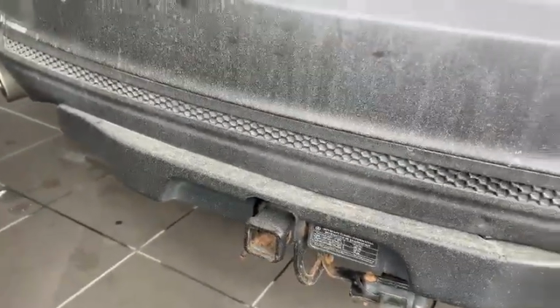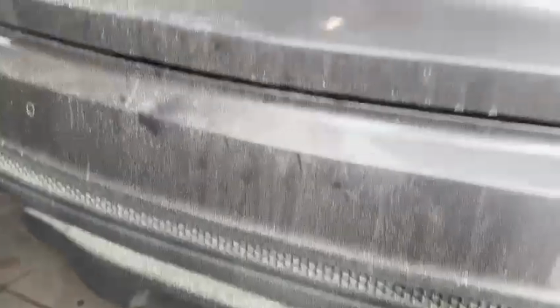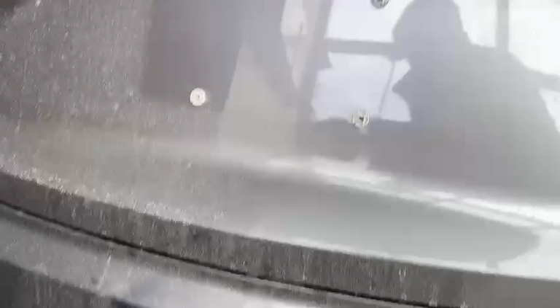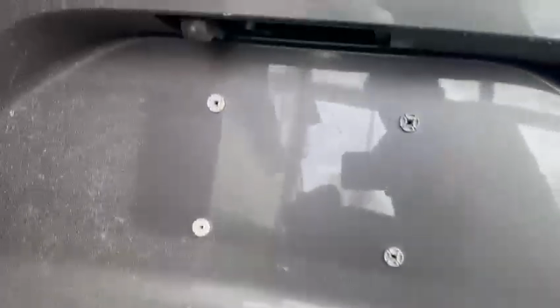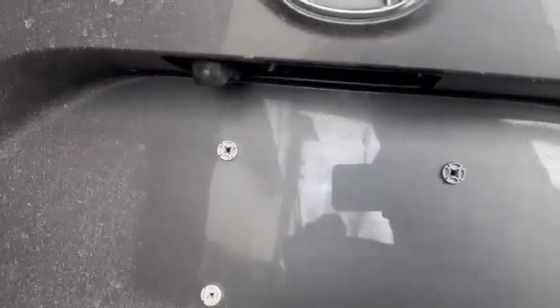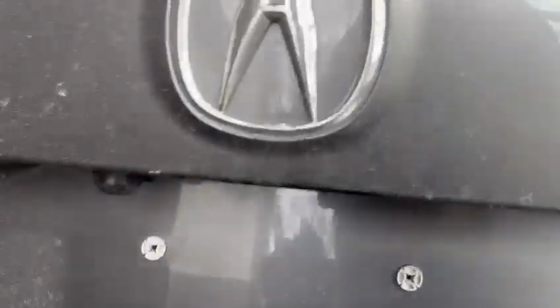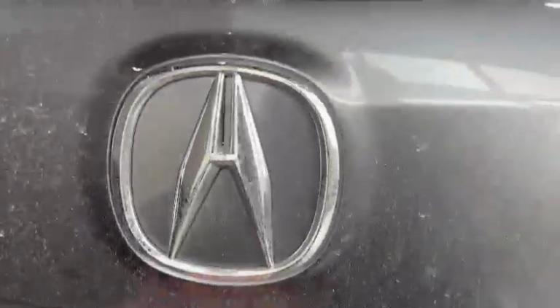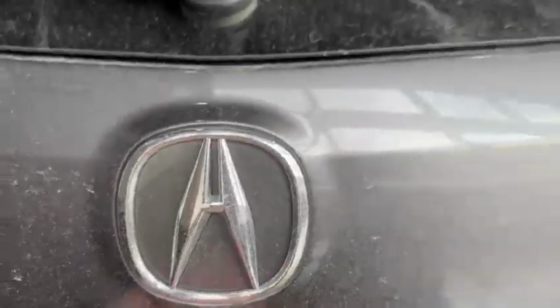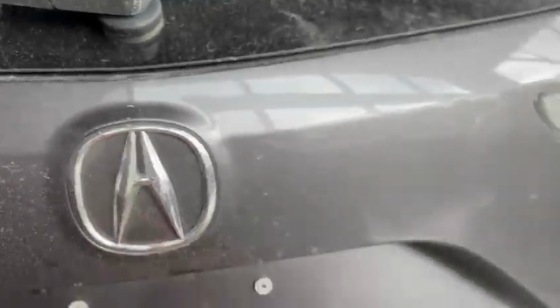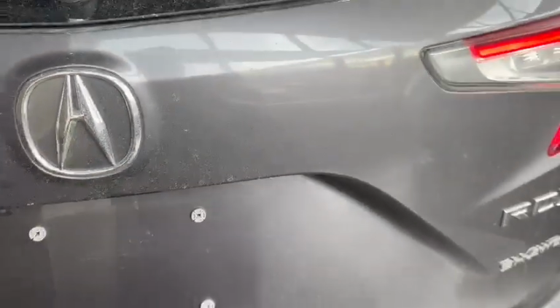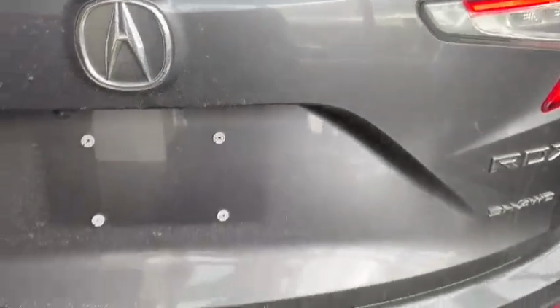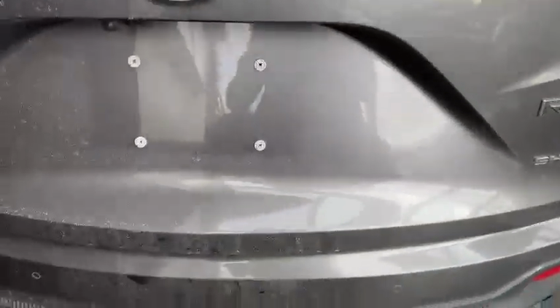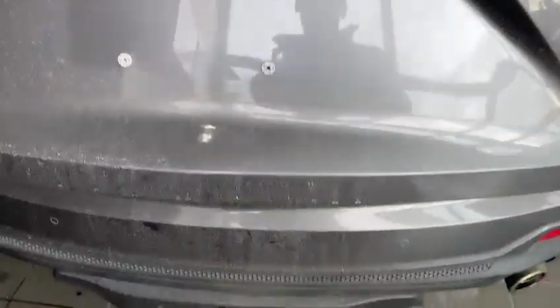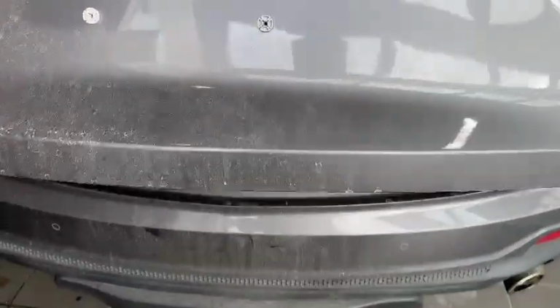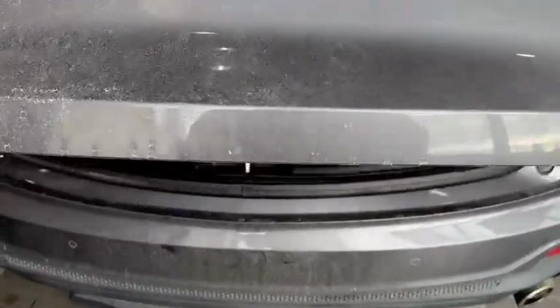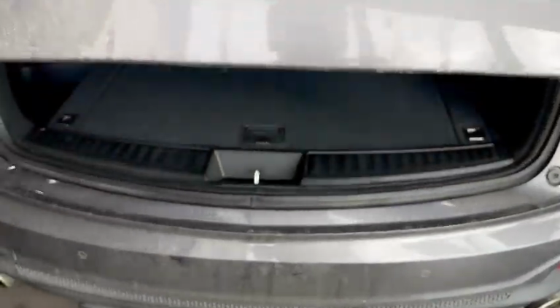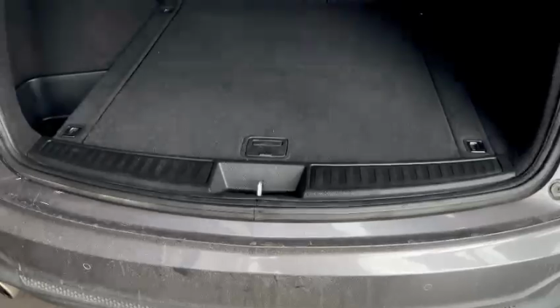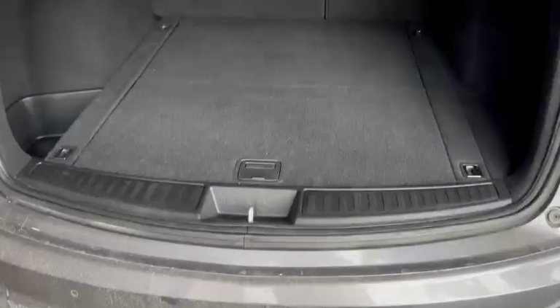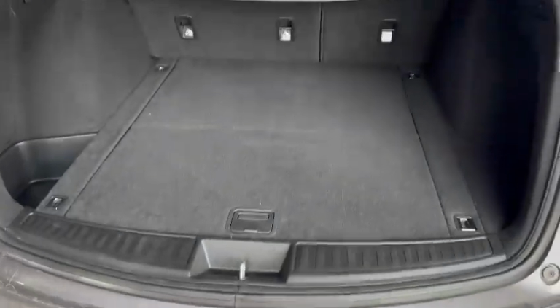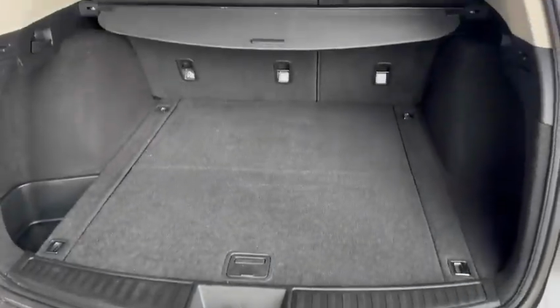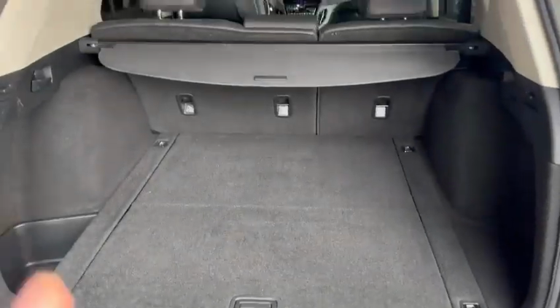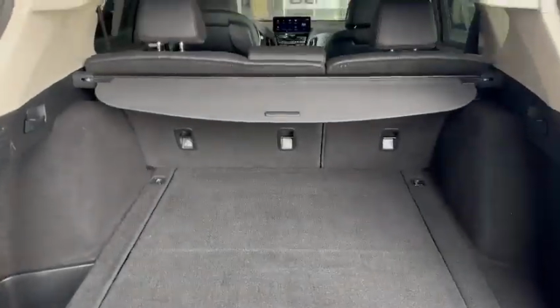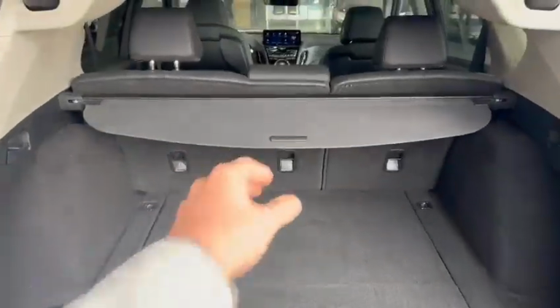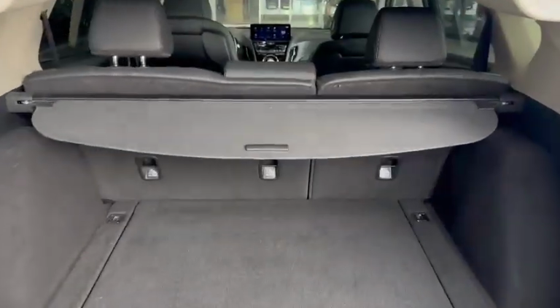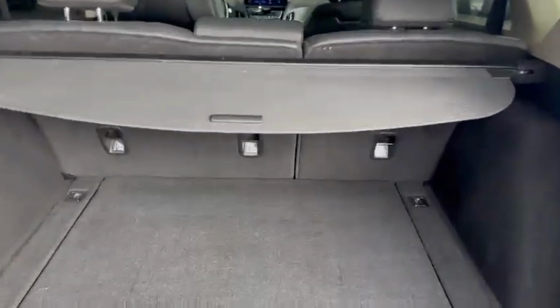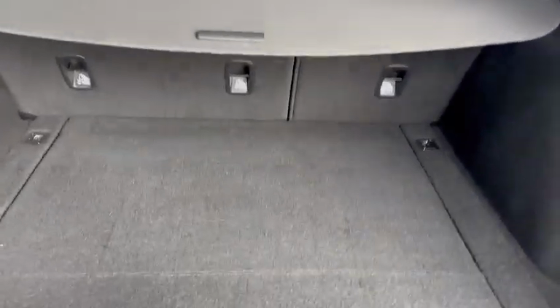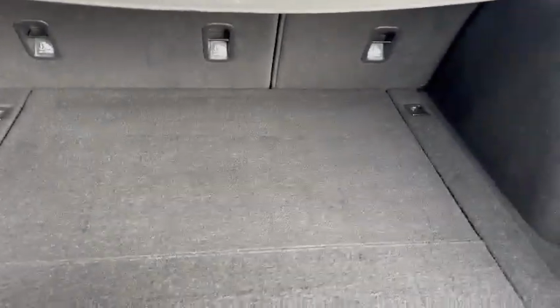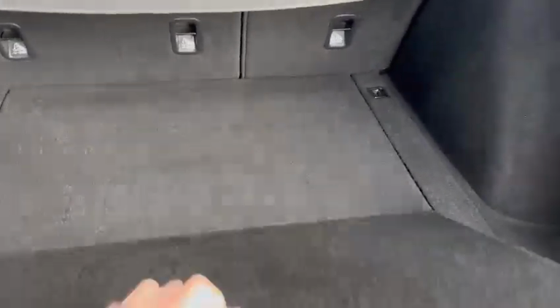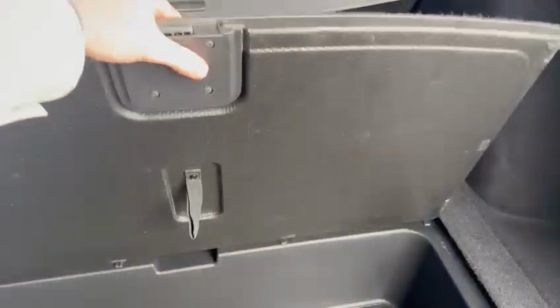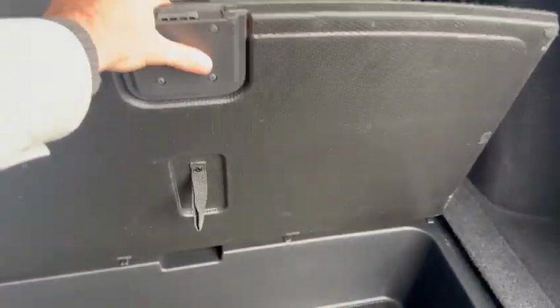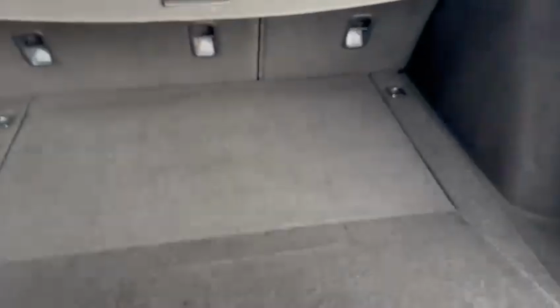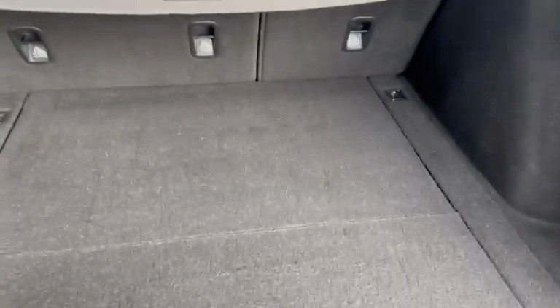It does have the aftermarket hitch installed, a backup camera of course, power liftgate, and as you can see it also has the privacy shade cover. Lots of storage space right back here as well.